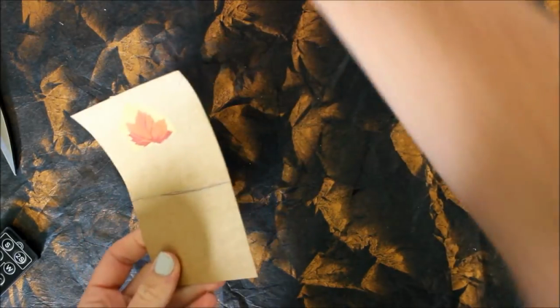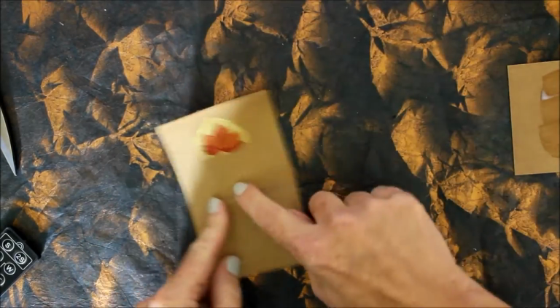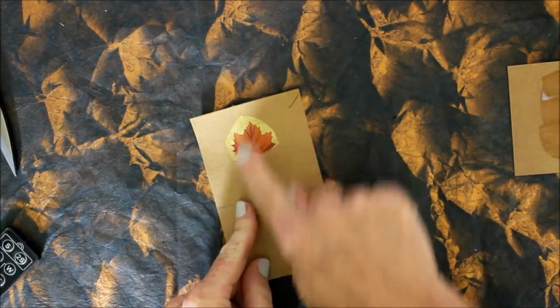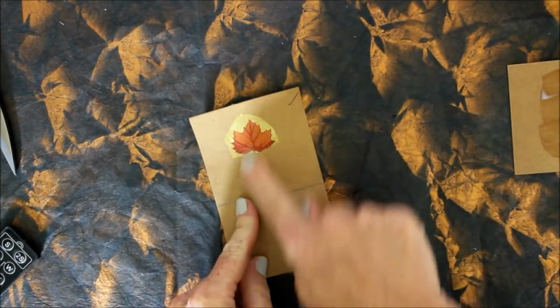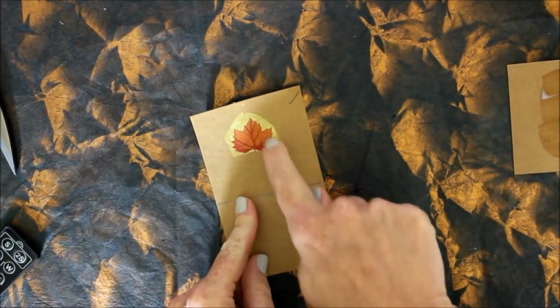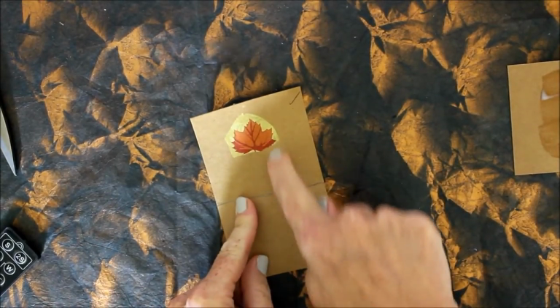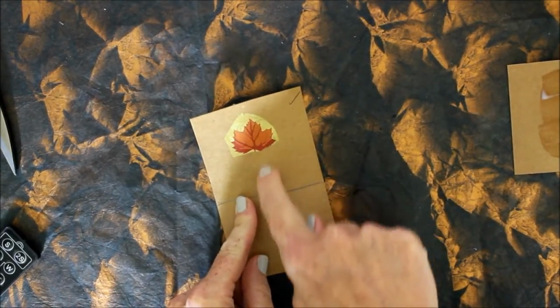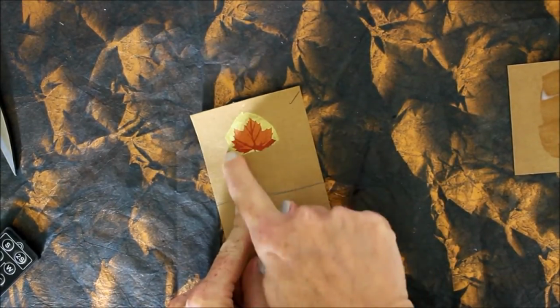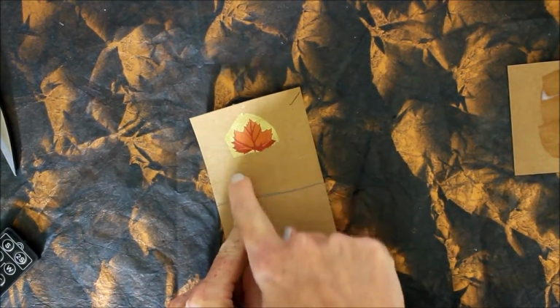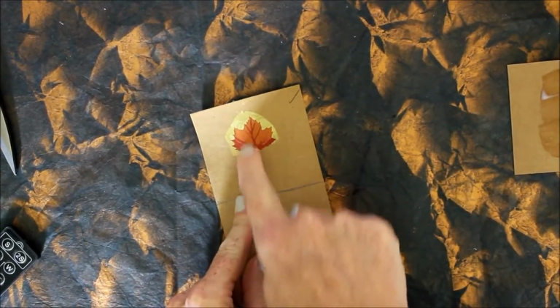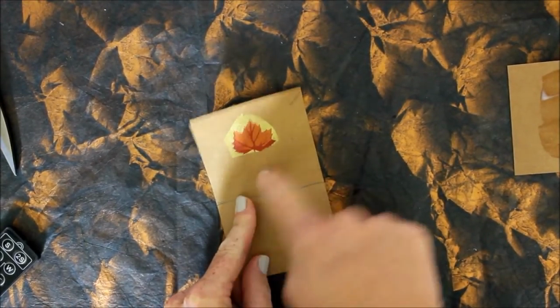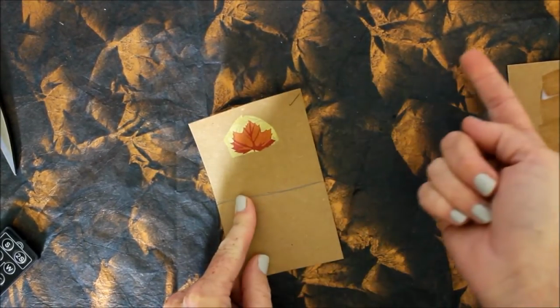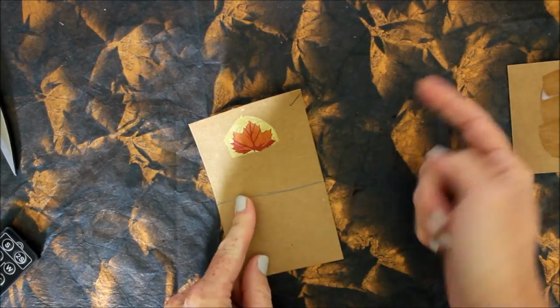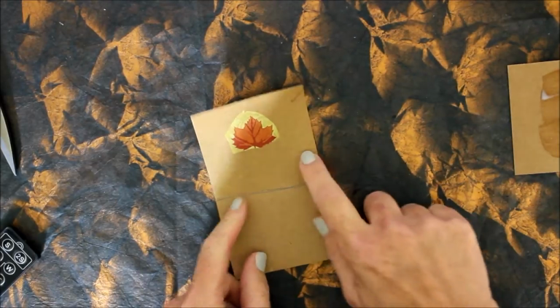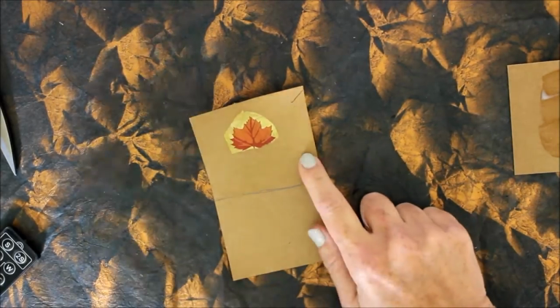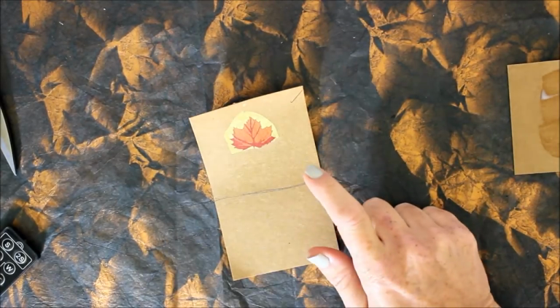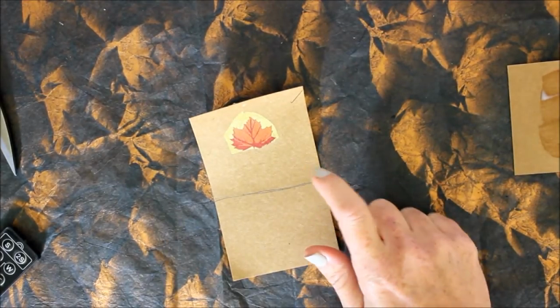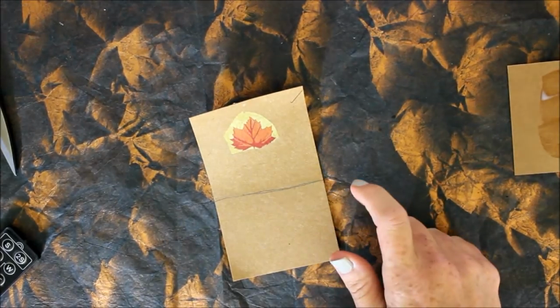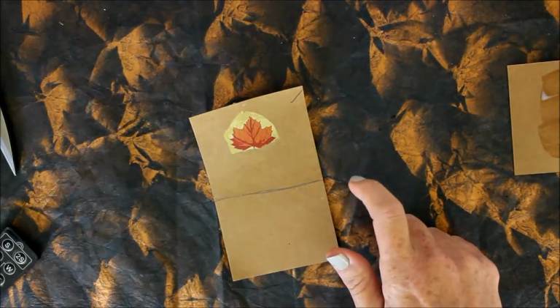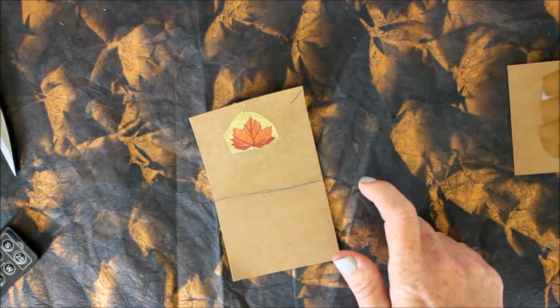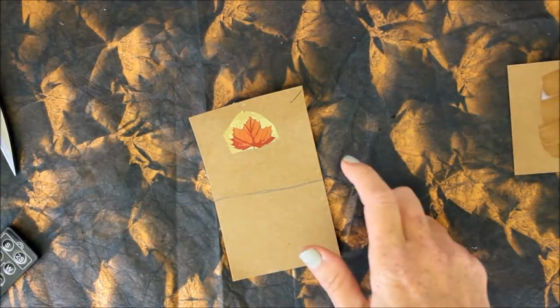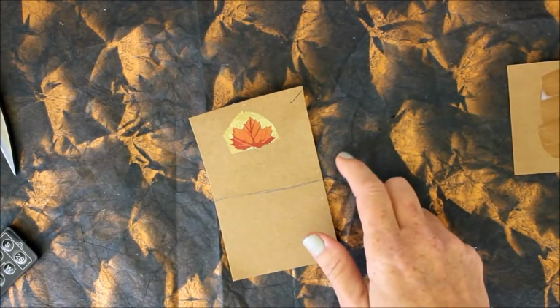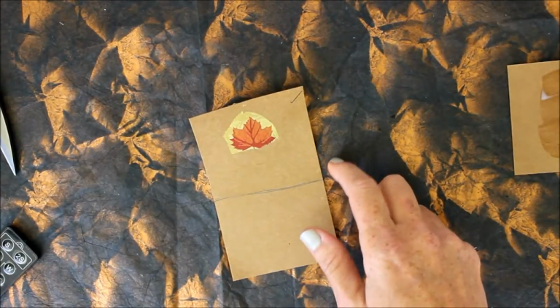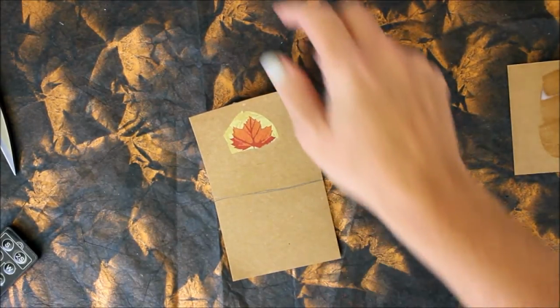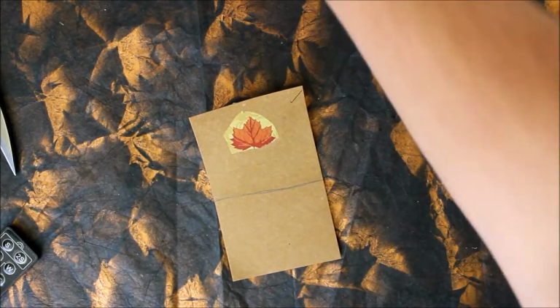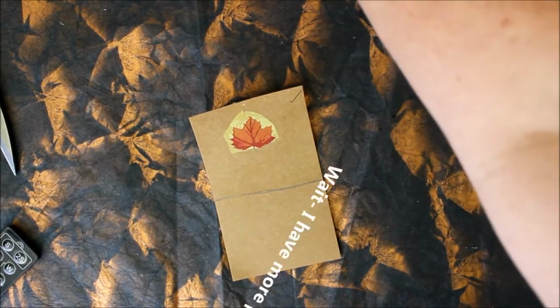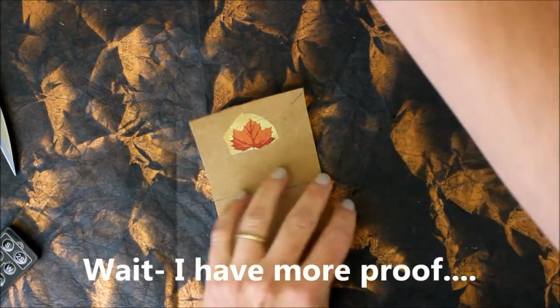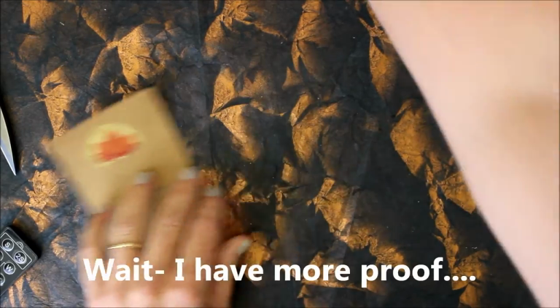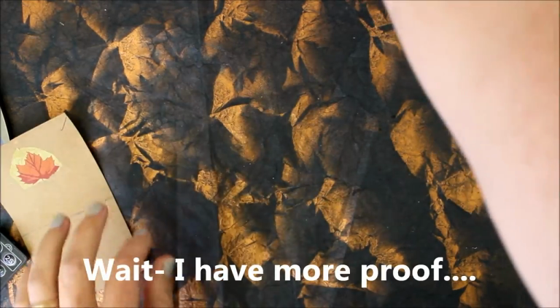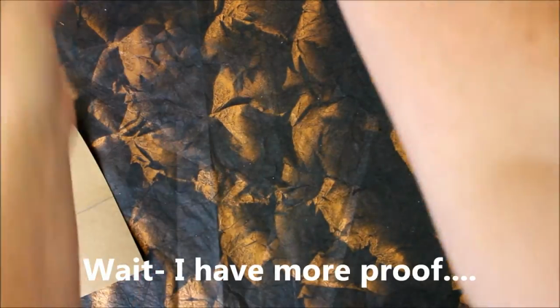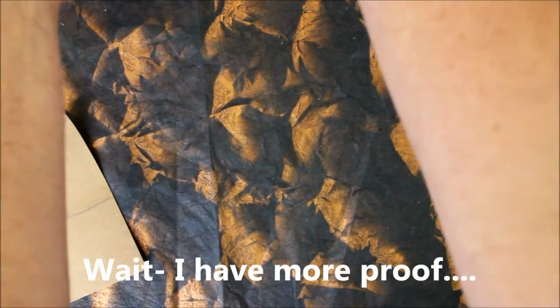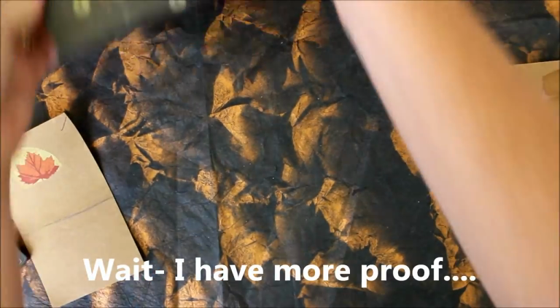So, I mean, the decoupage is on. It's nice and durable — I can't scratch it off. But it's just not glossy. Let me show you some more swatches so you can see for yourself.